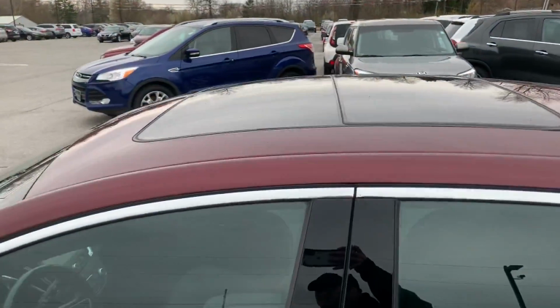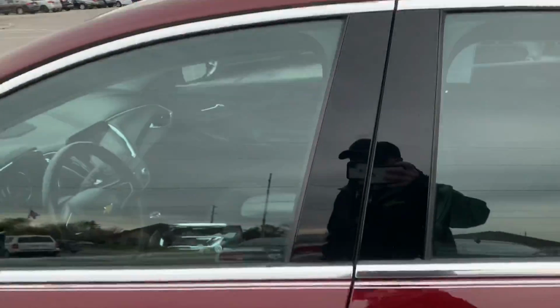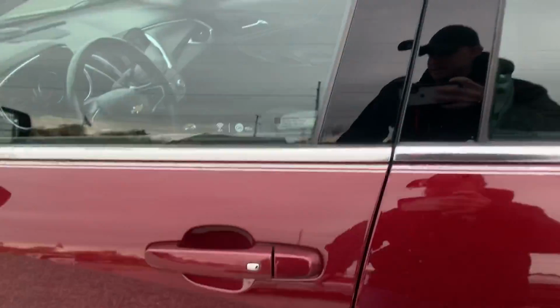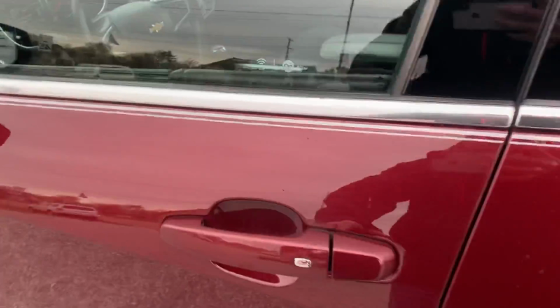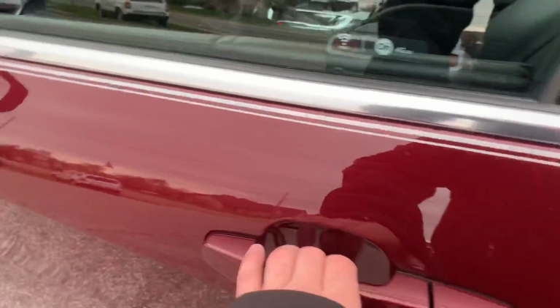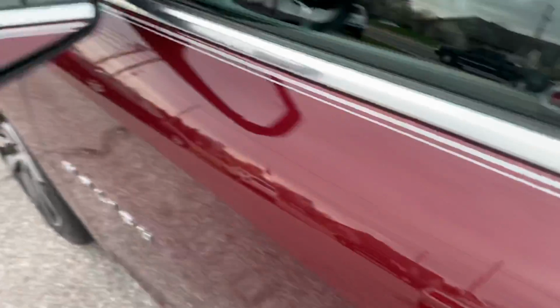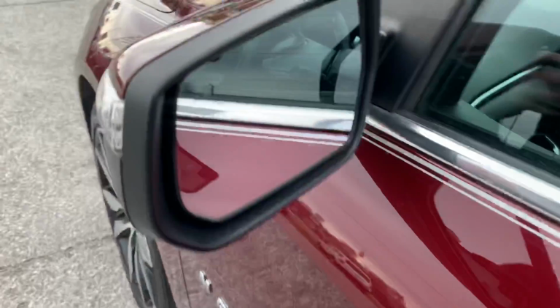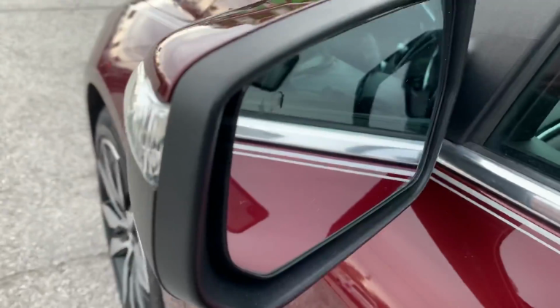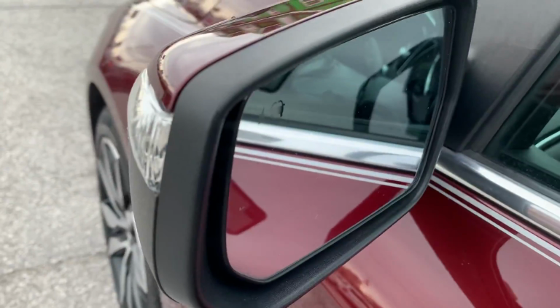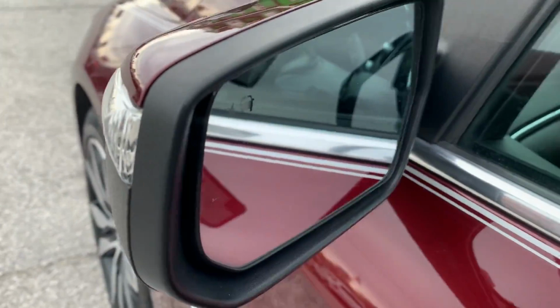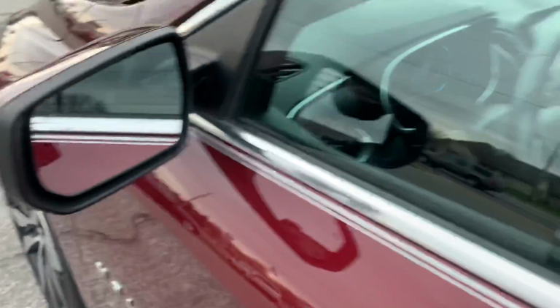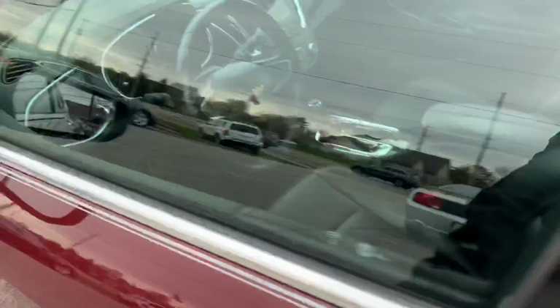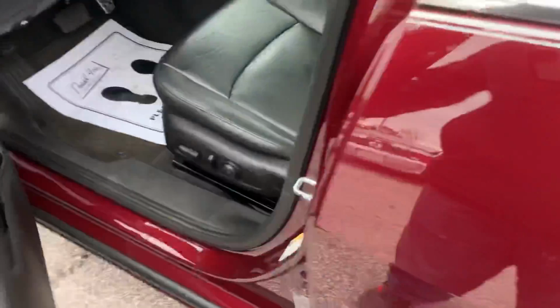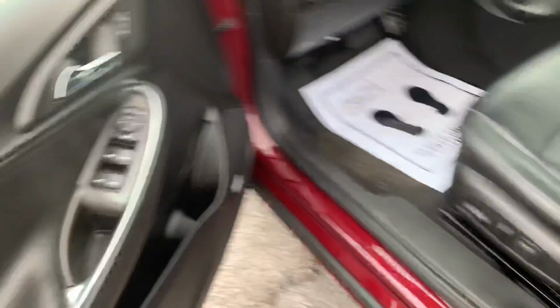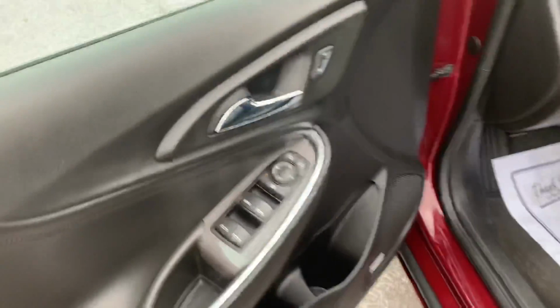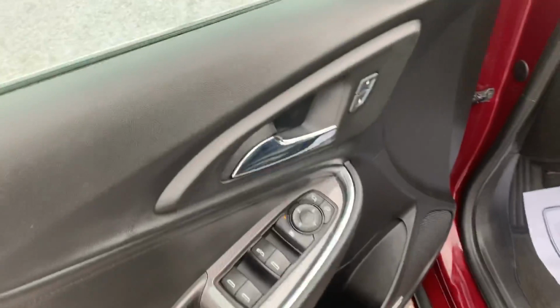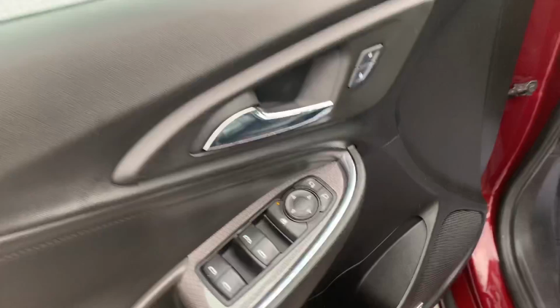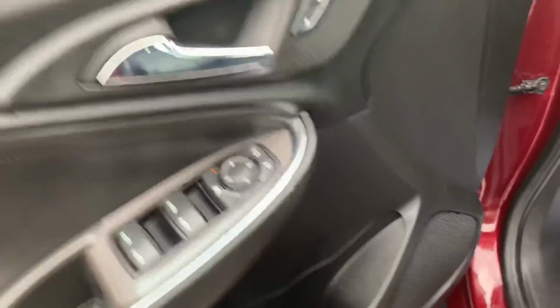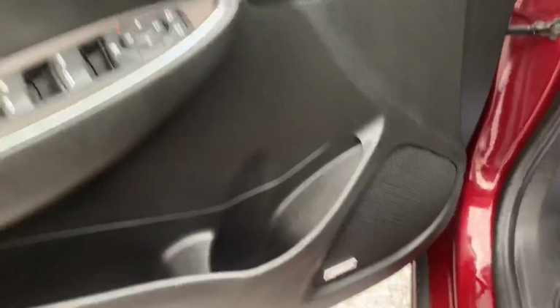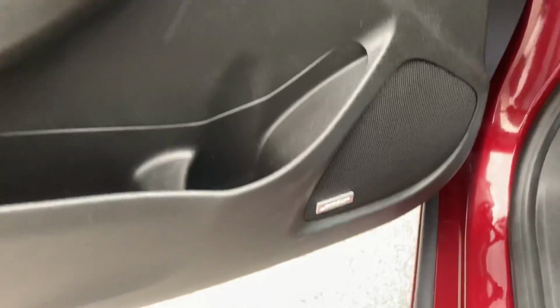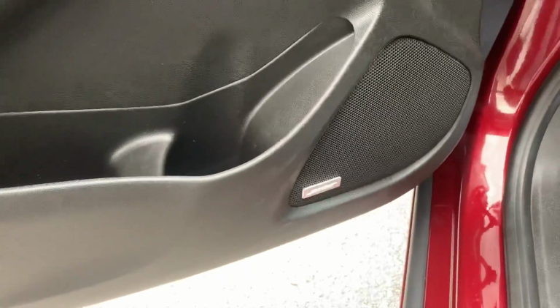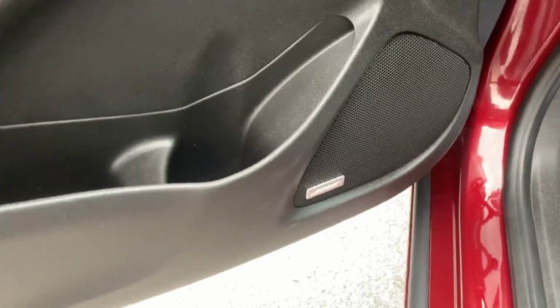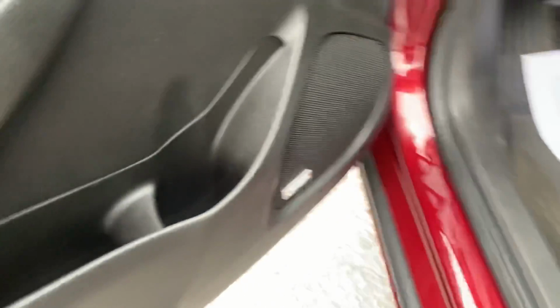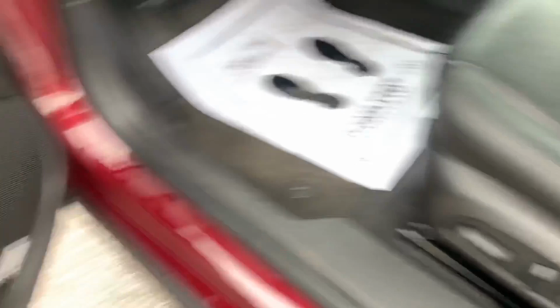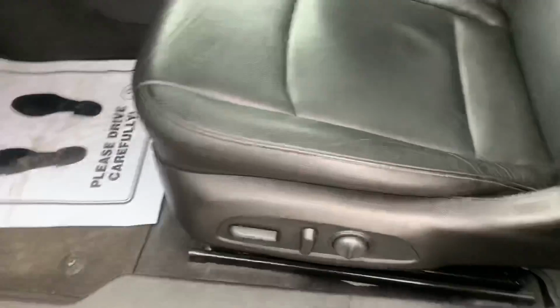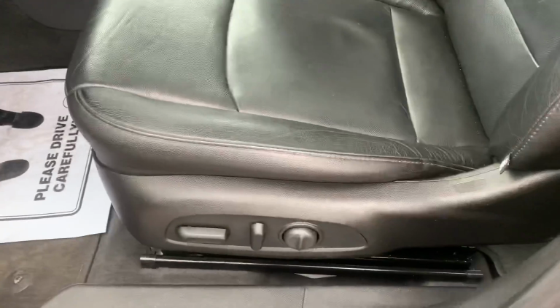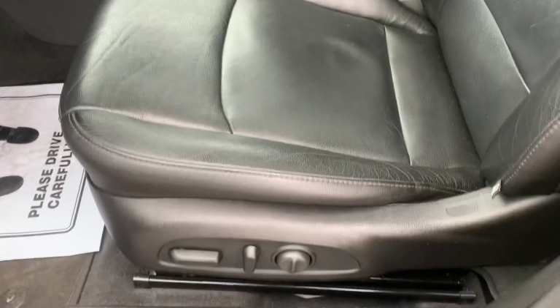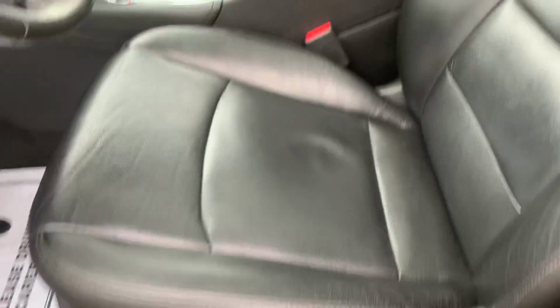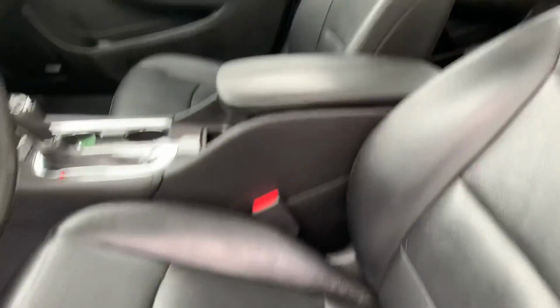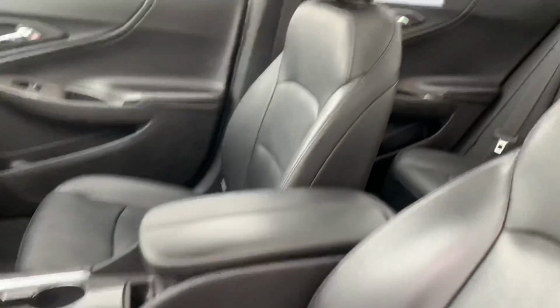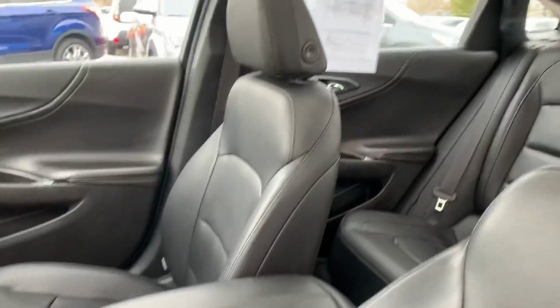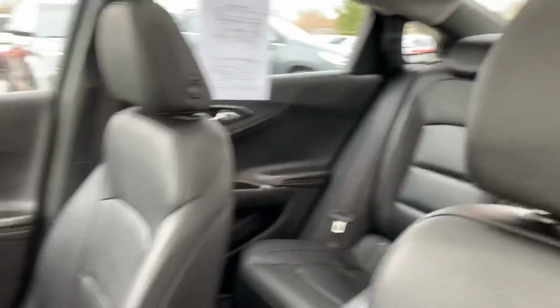It's got keyless entry with side blind zone monitoring system in the mirrors, power windows, locks and mirrors. It's got the Bose sound system and power leather interior.